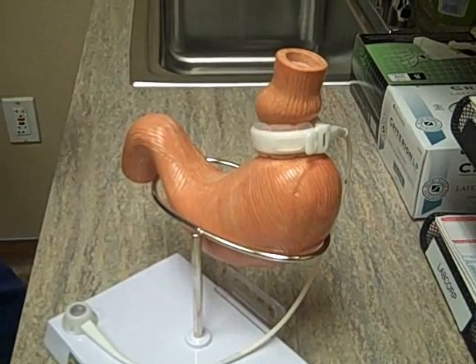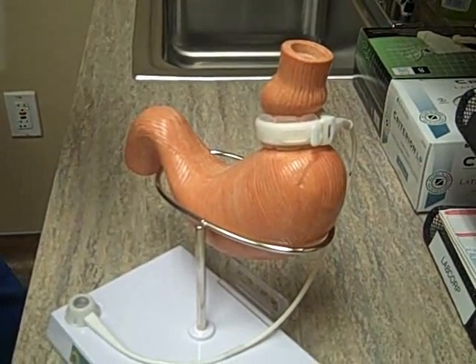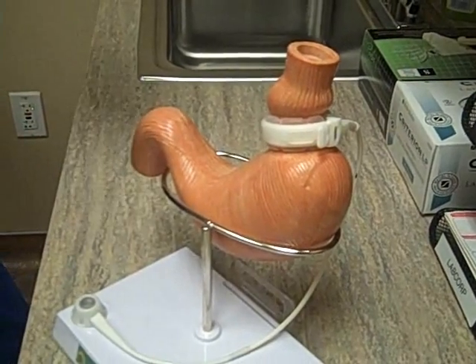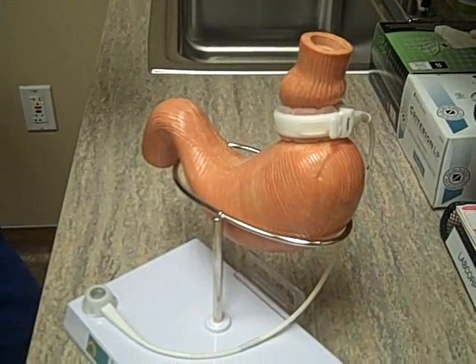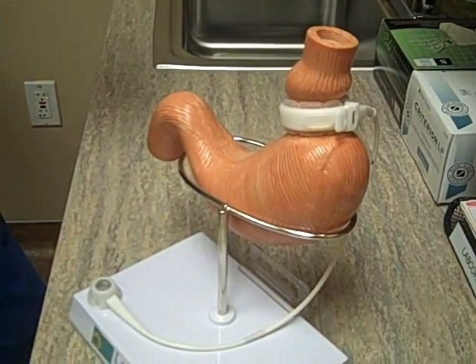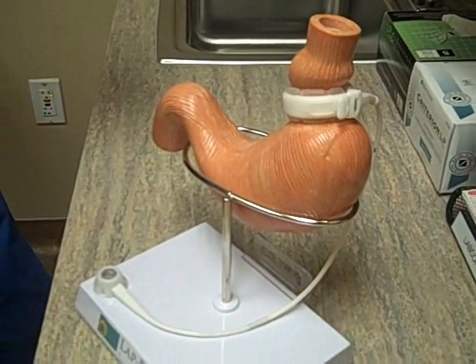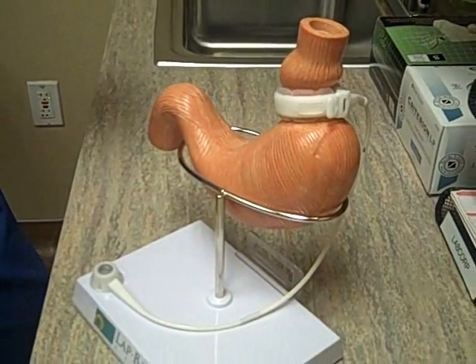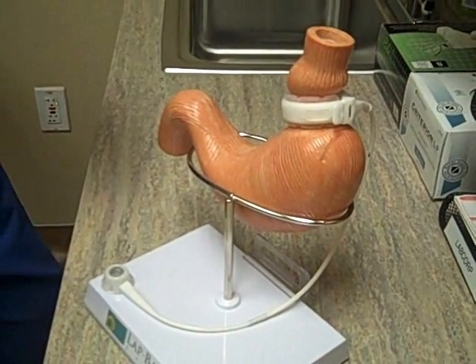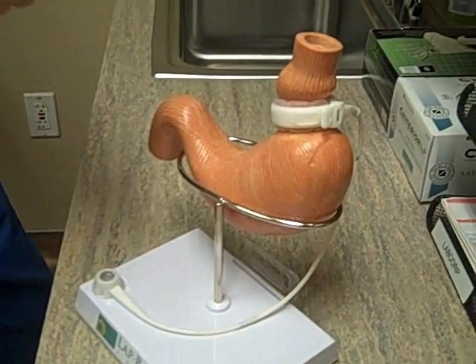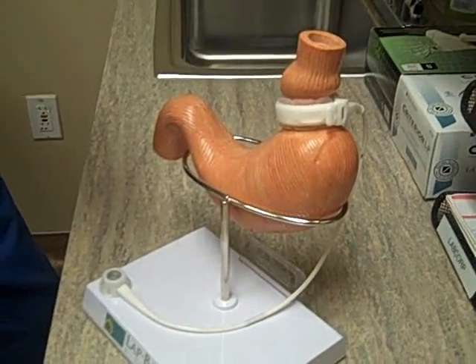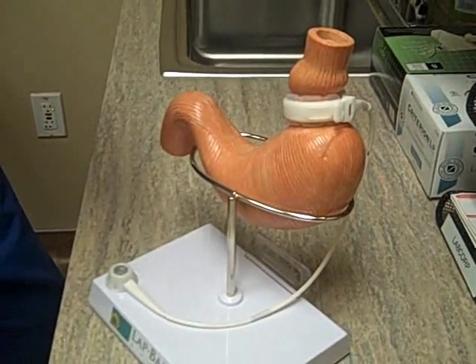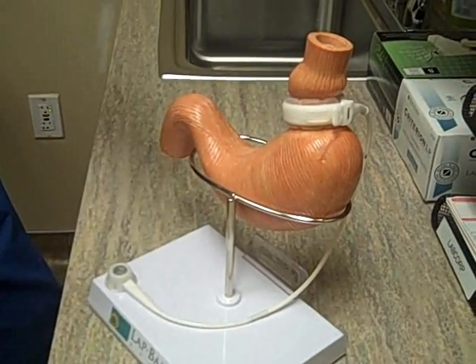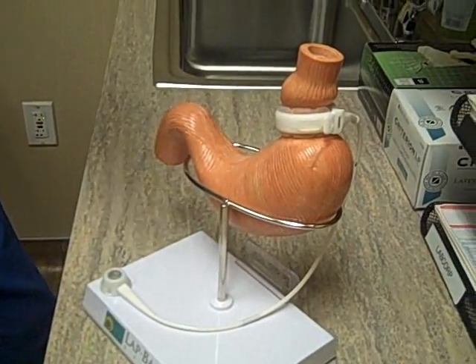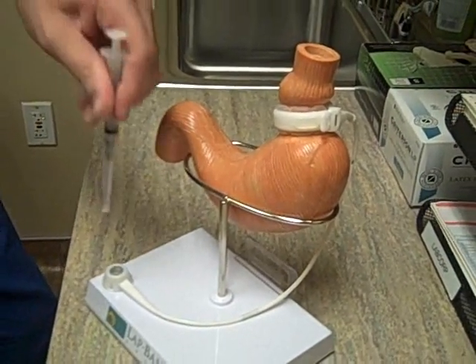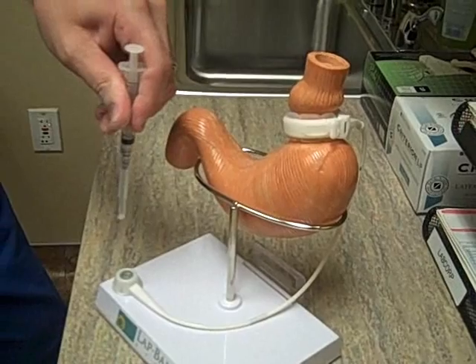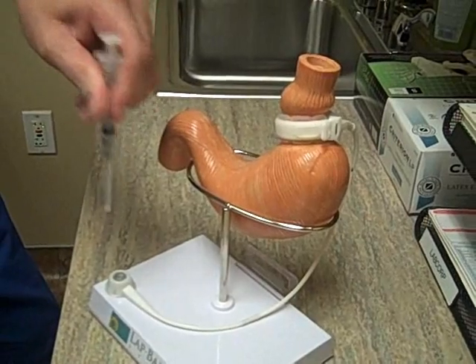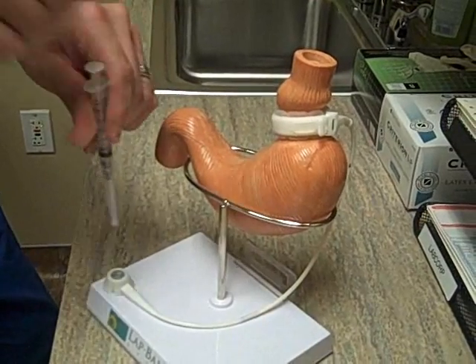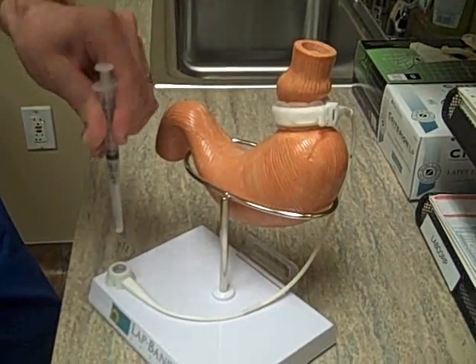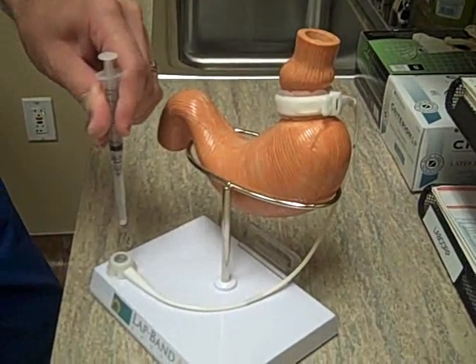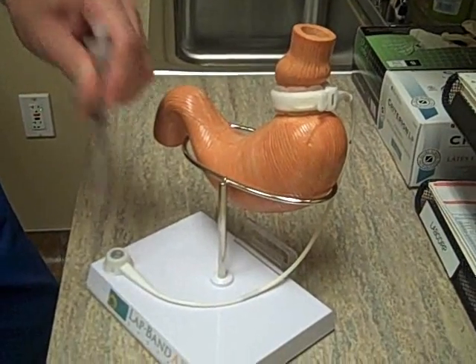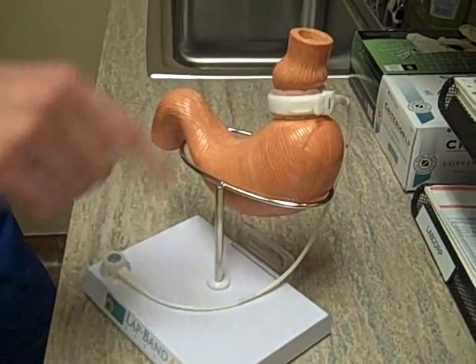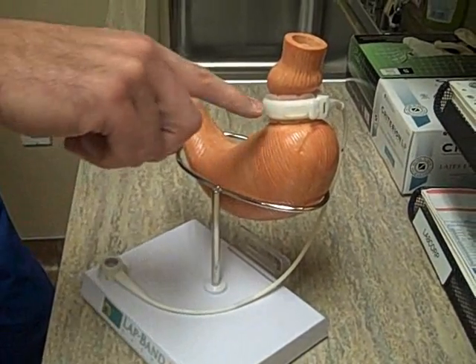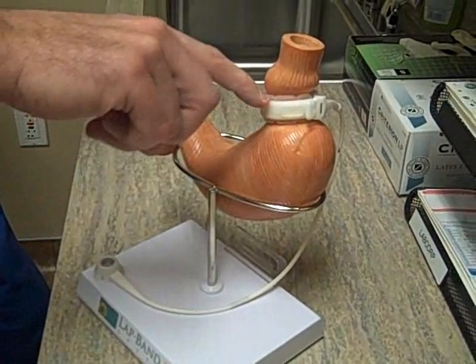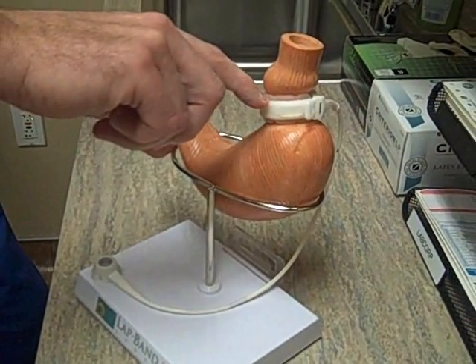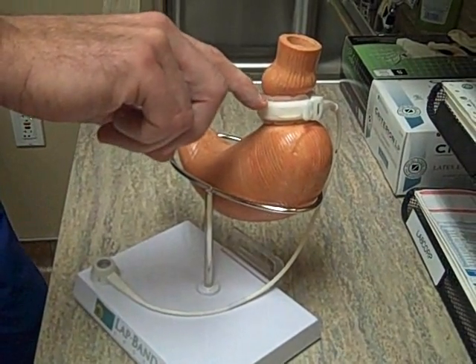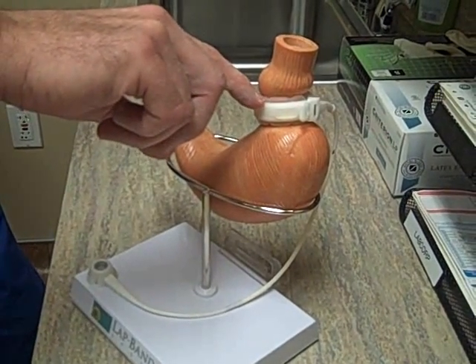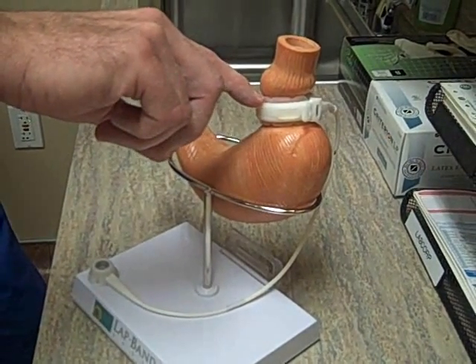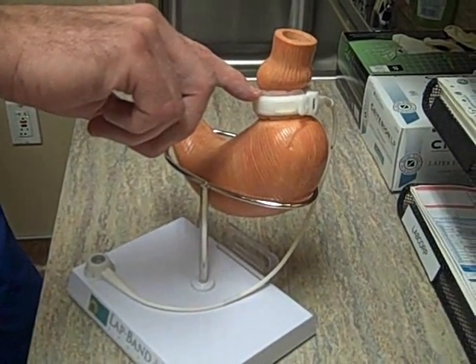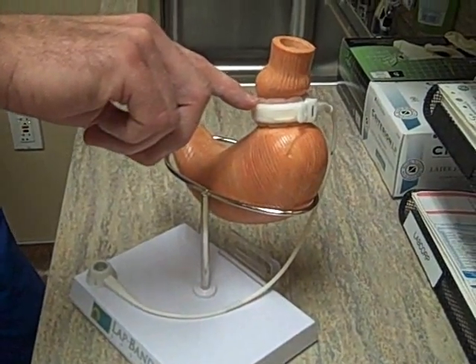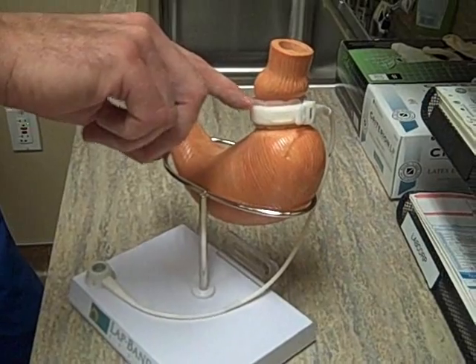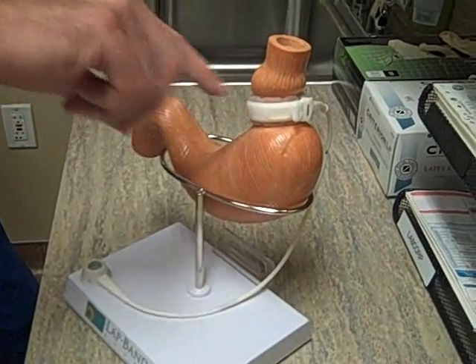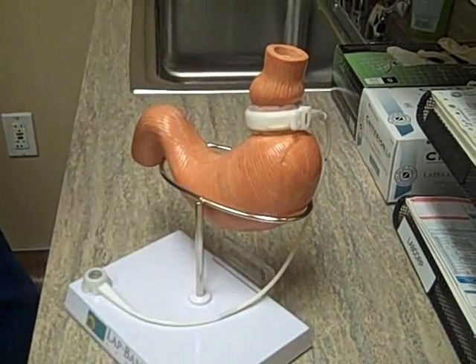We can also remove fluid the same exact way. Instead of having fluid in the syringe, we just put the needle through there, suck out some fluid, and it actually loosens the band up because it takes fluid out of the balloon.